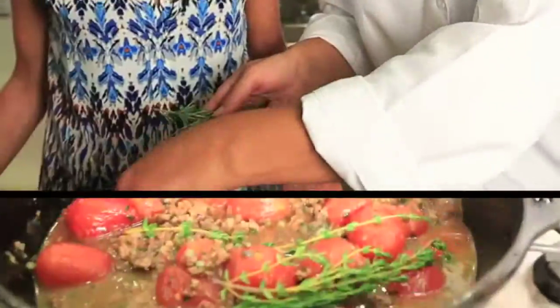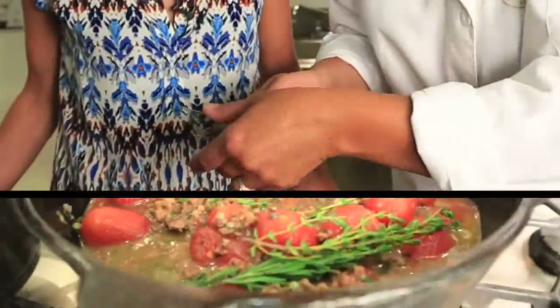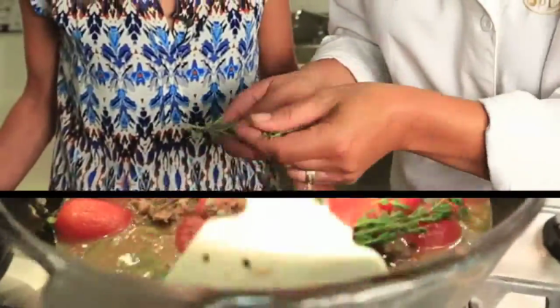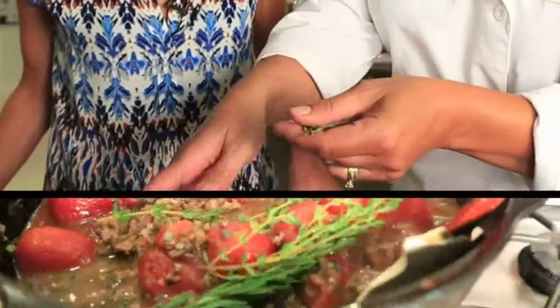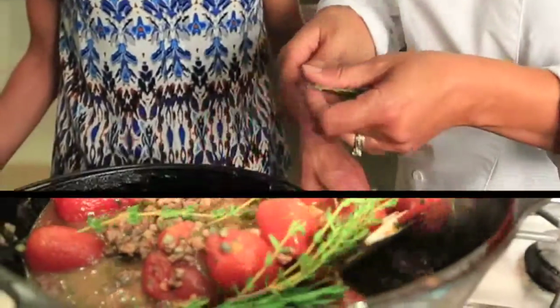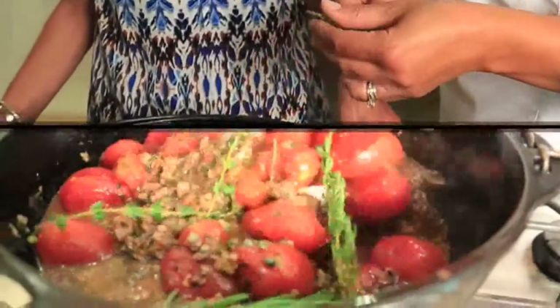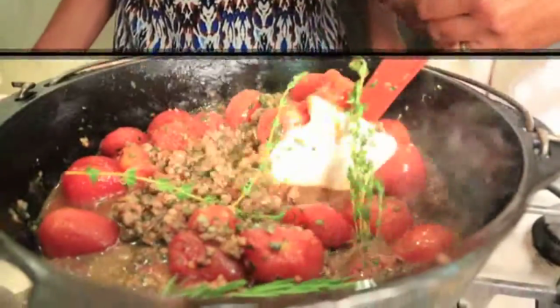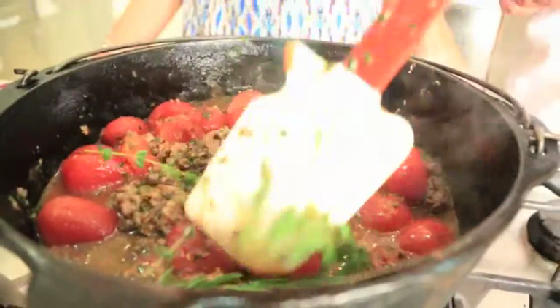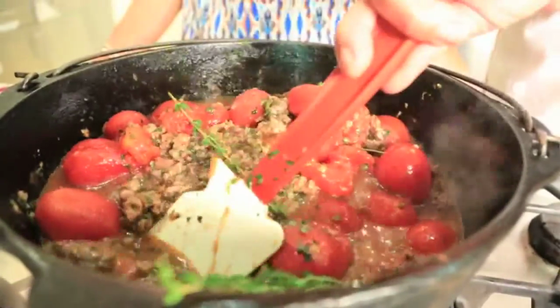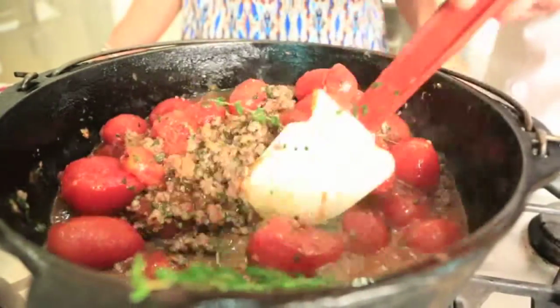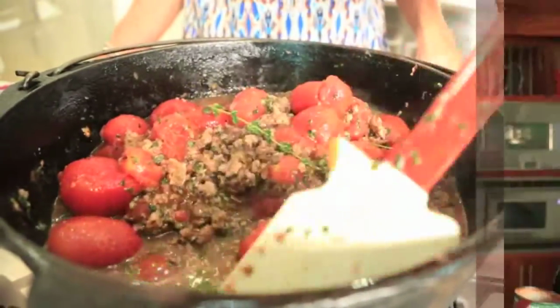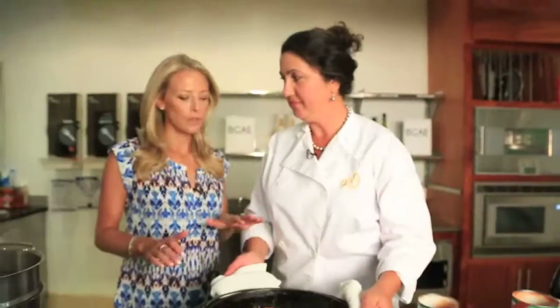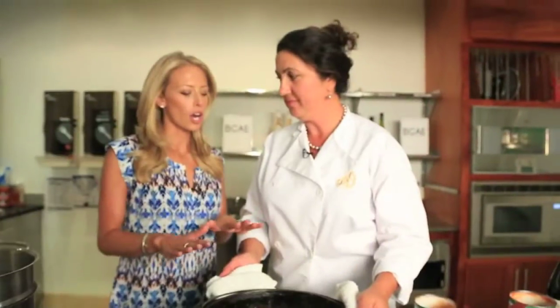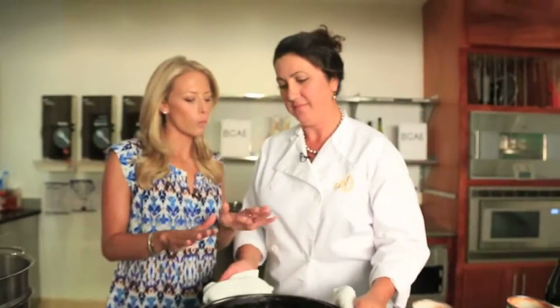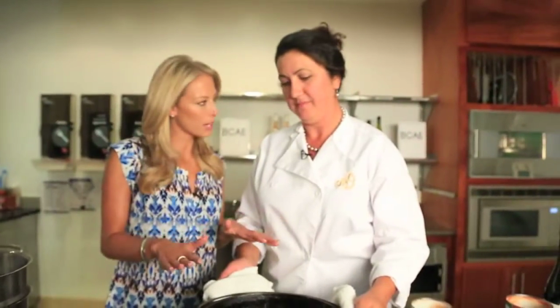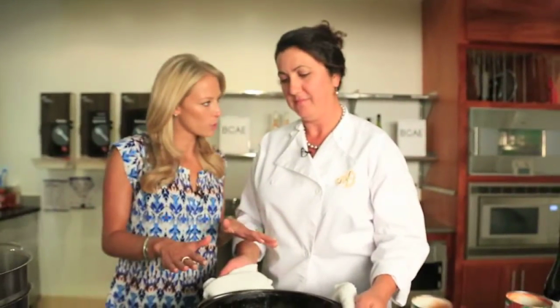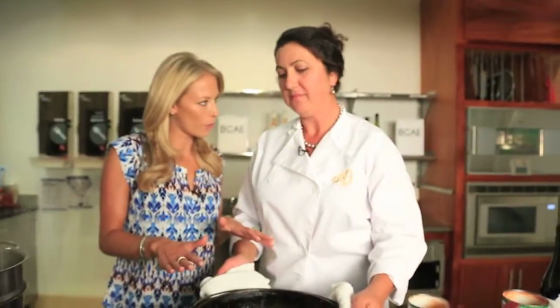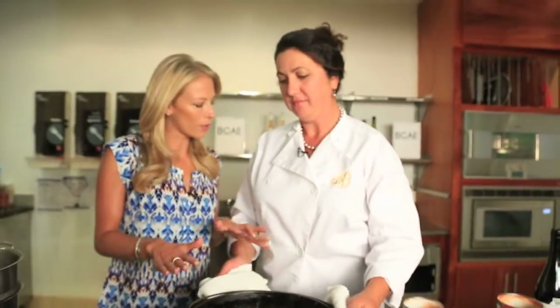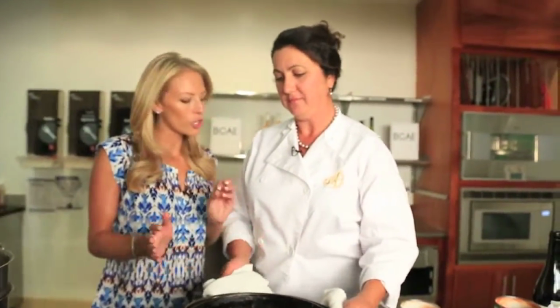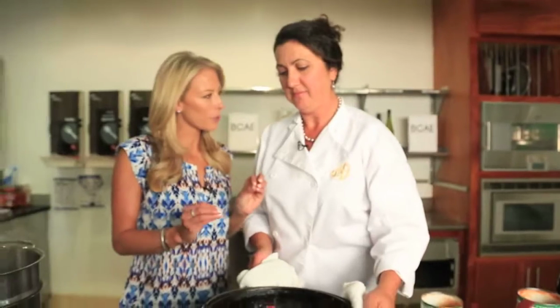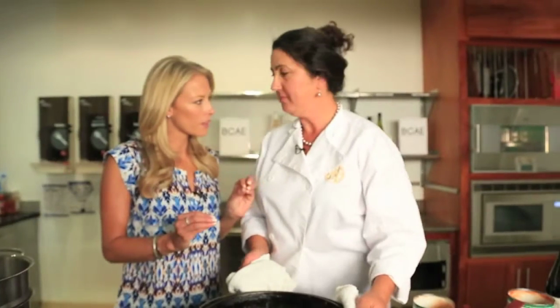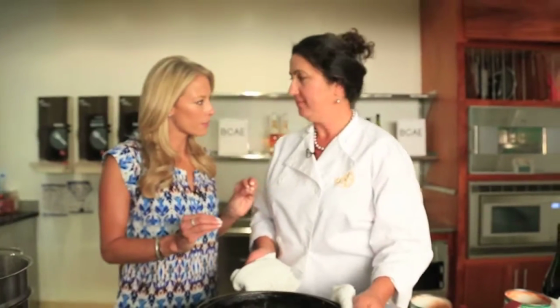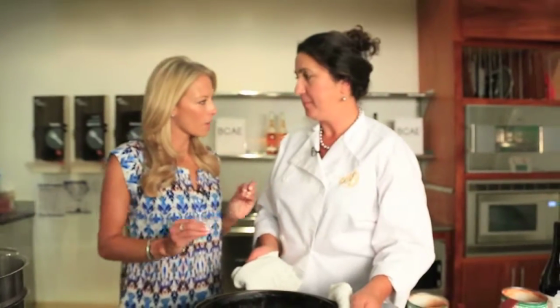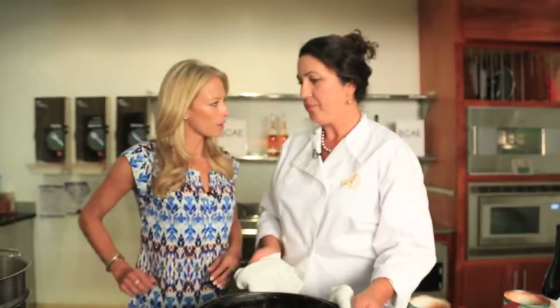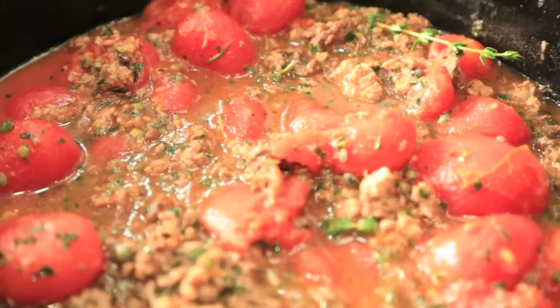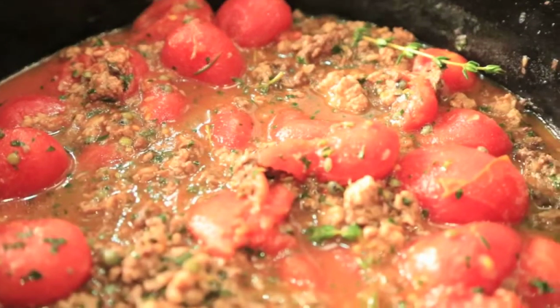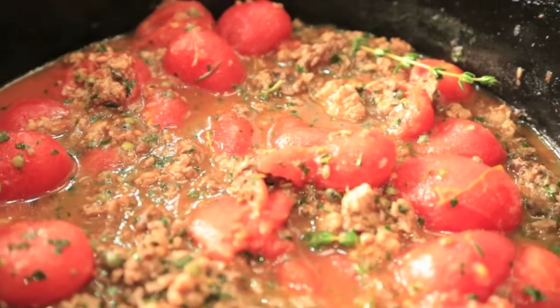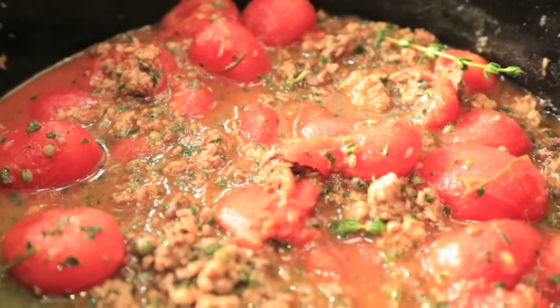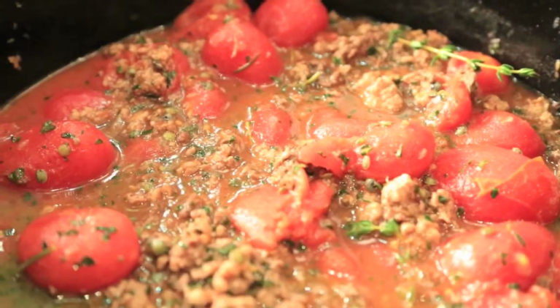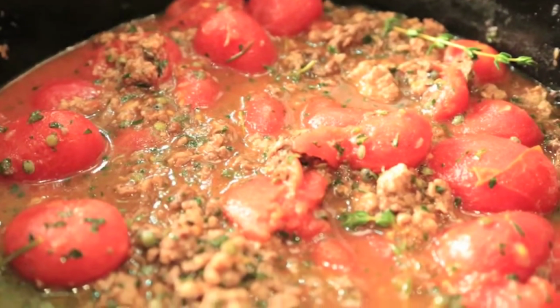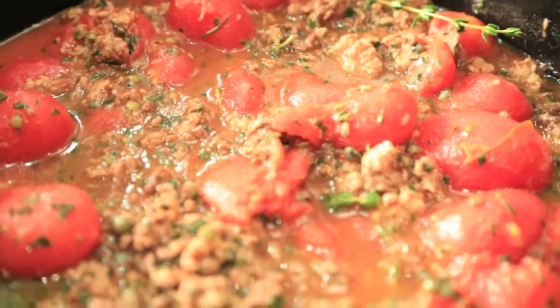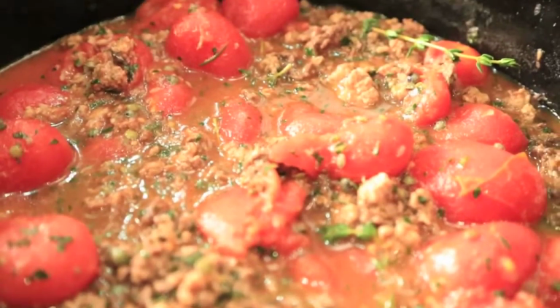Some sprigs of thyme and rosemary. Once it comes to a boil, you're going to put this in the oven for how long? For about an hour. At what temperature? 400.